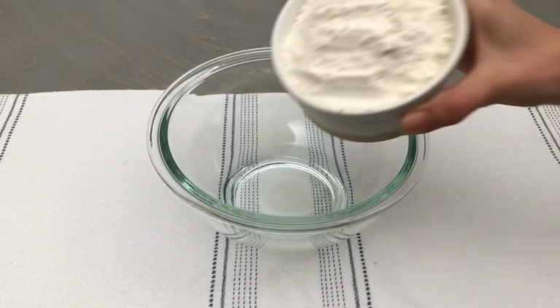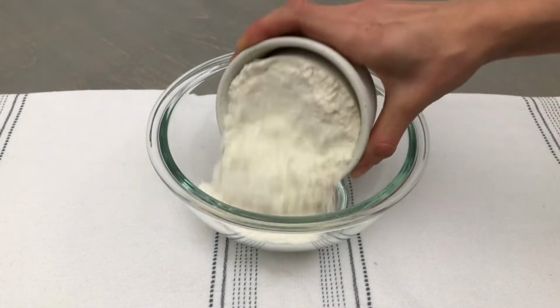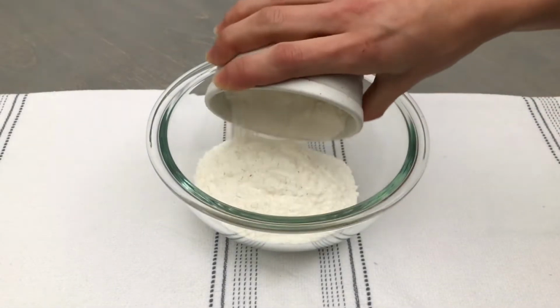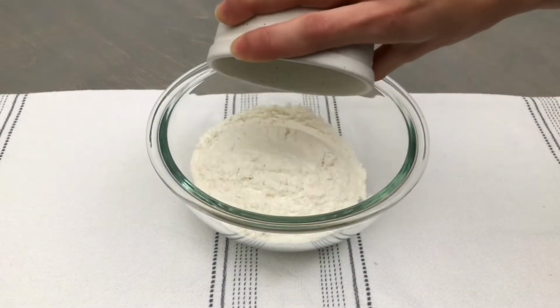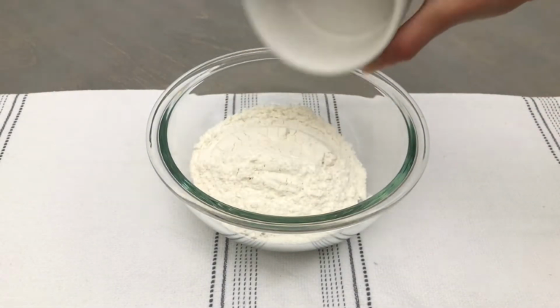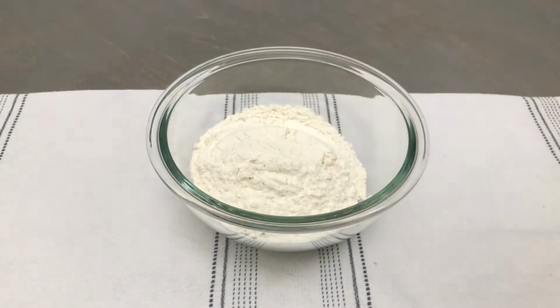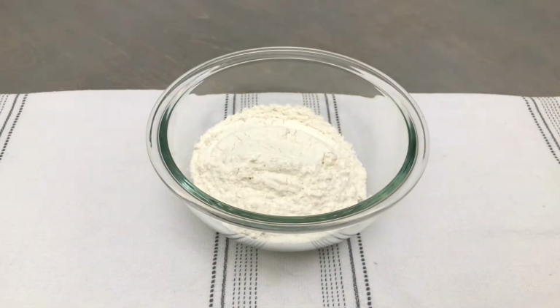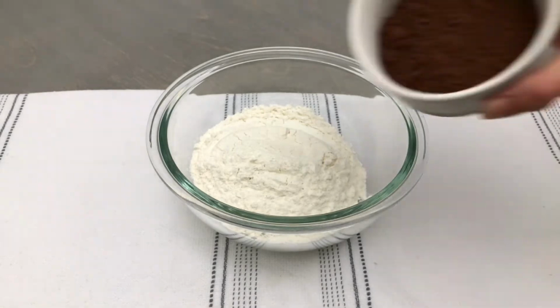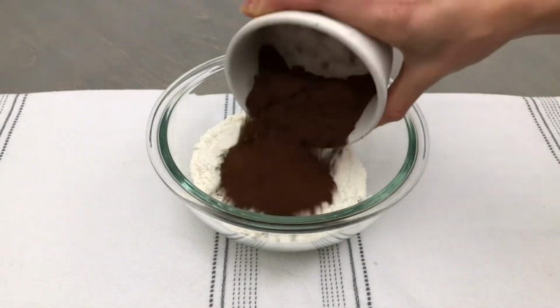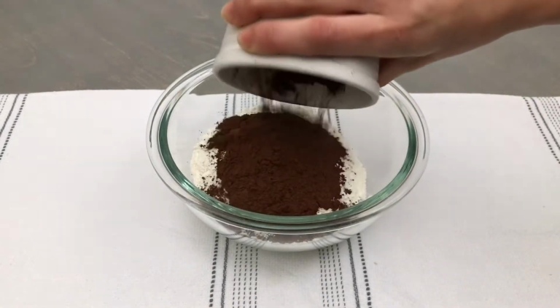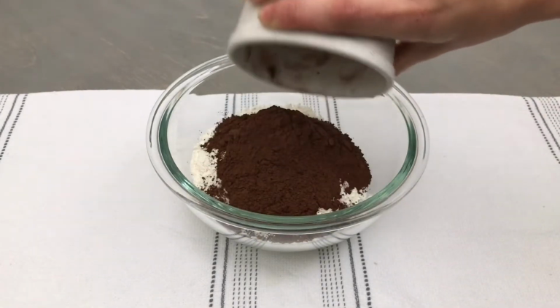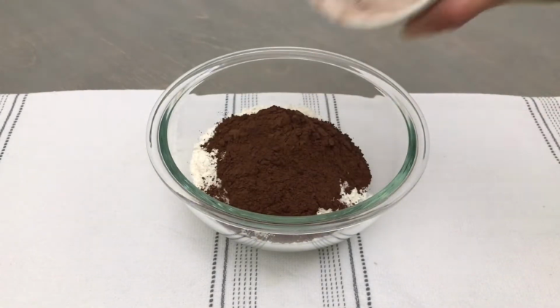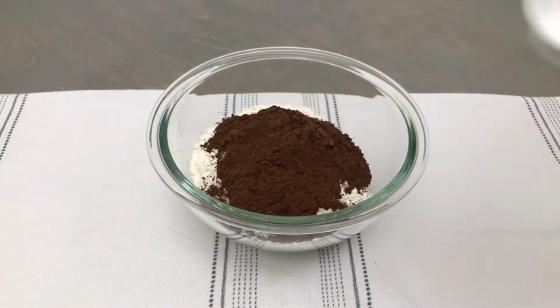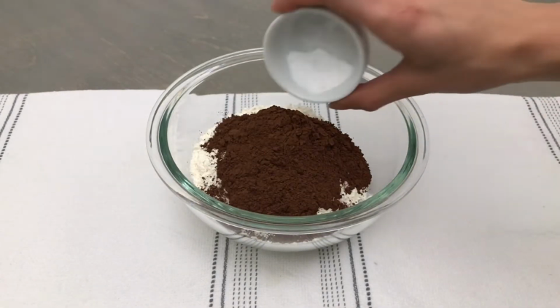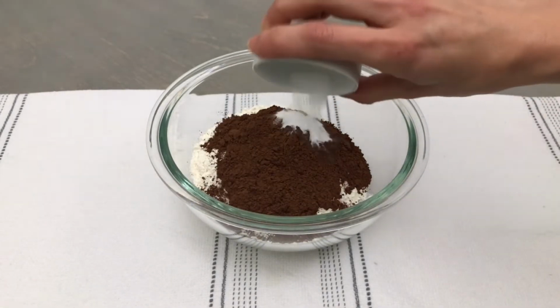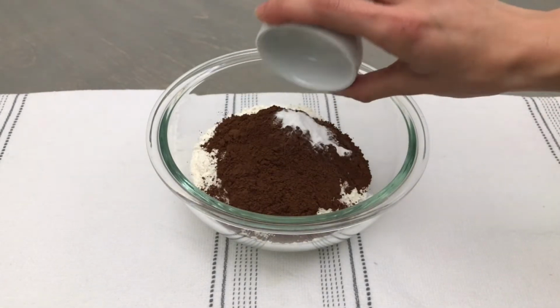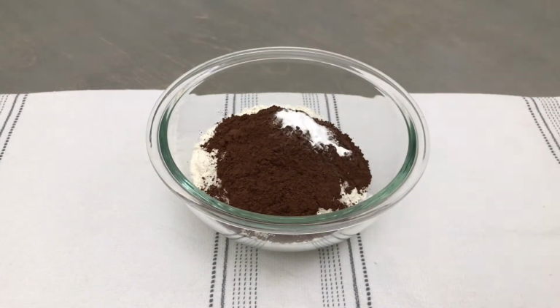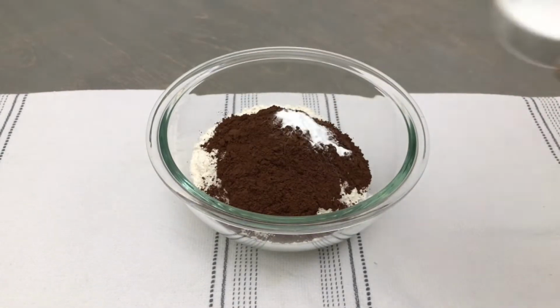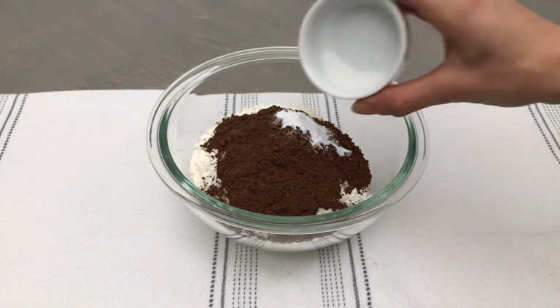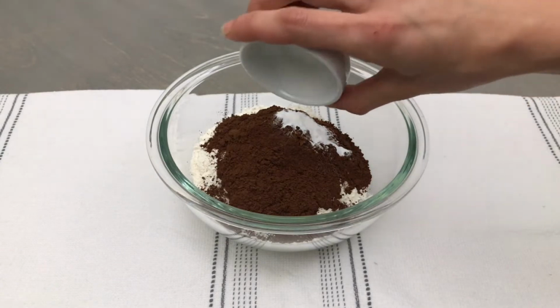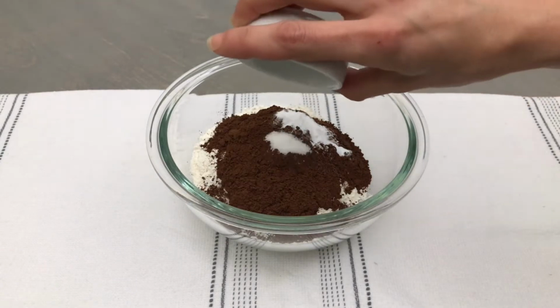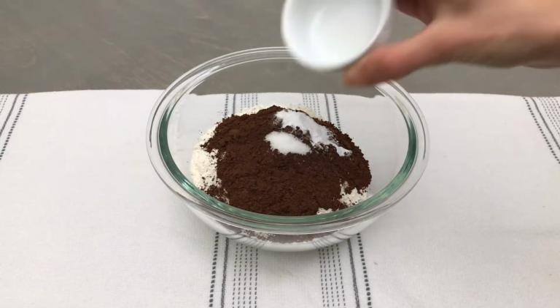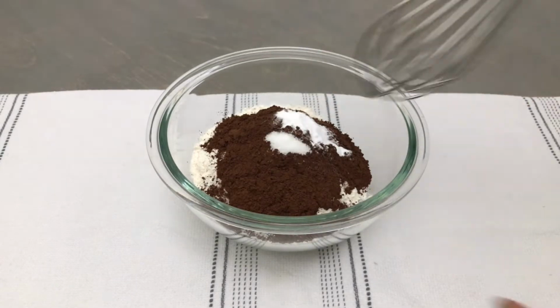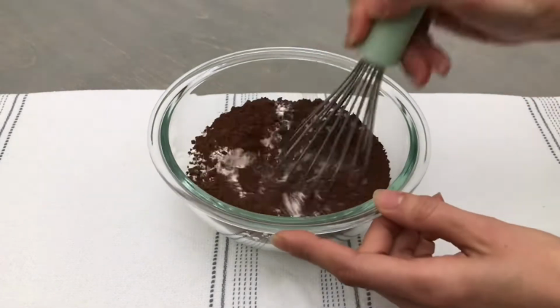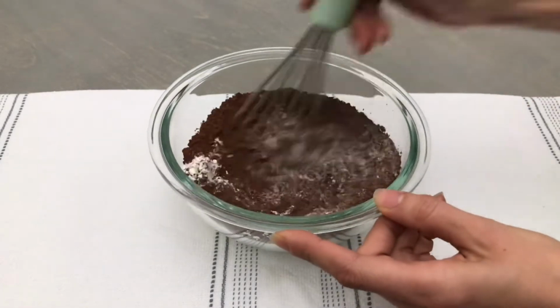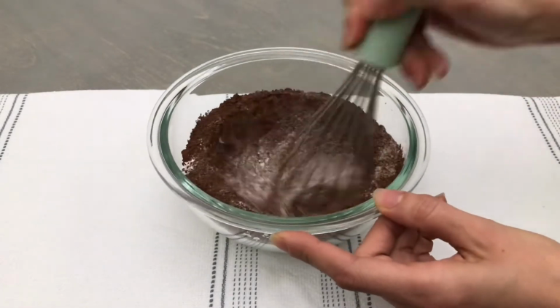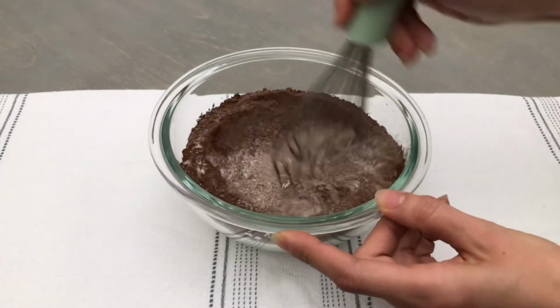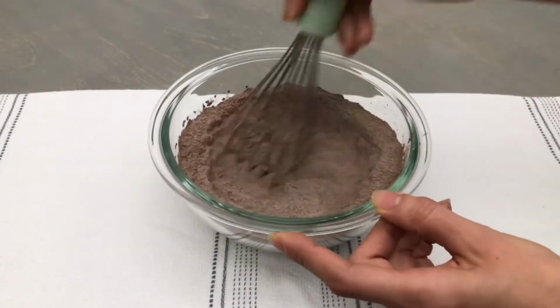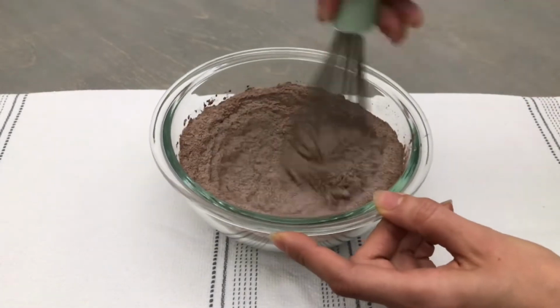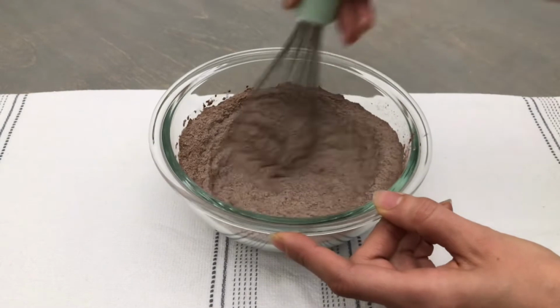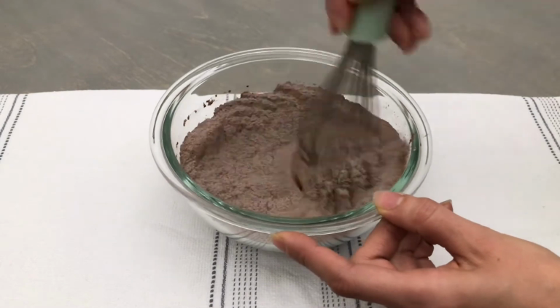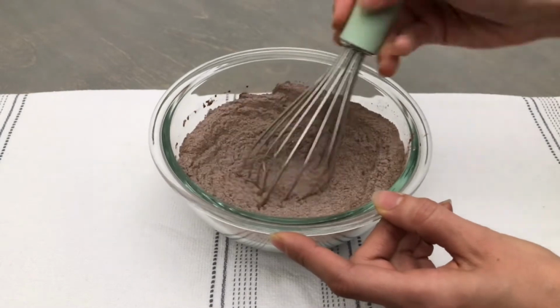In a medium bowl, combine ¾ cup of all-purpose flour, ¼ cup of cocoa powder, ½ teaspoon of baking soda, and ¼ teaspoon of fine sea salt. Whisk this until everything is well combined and then set aside.